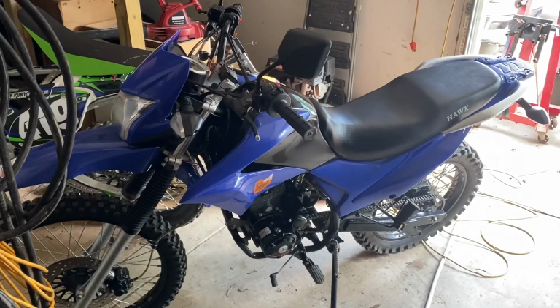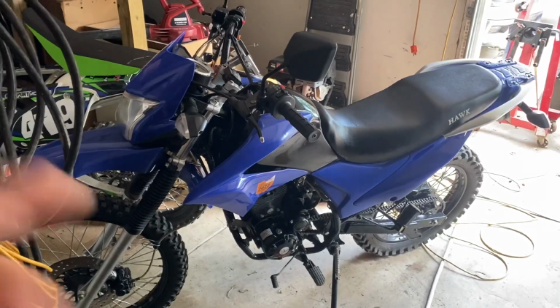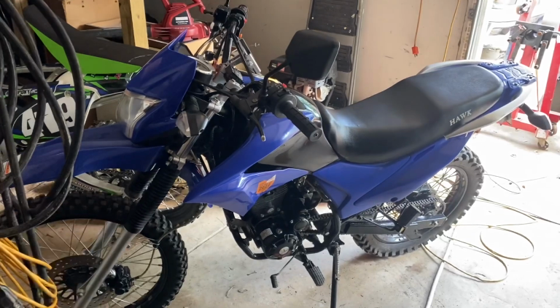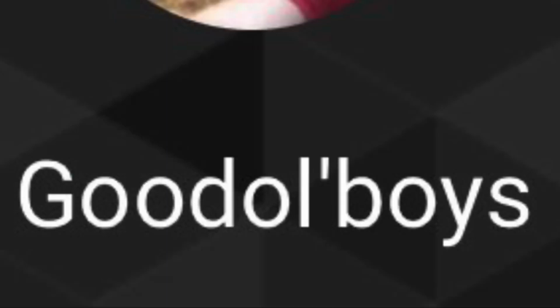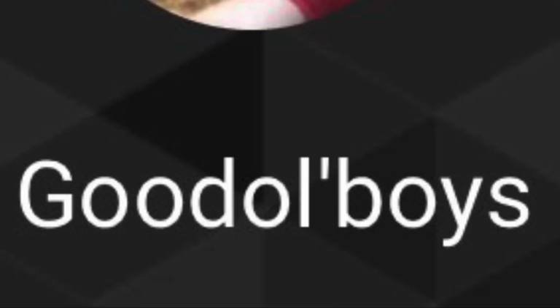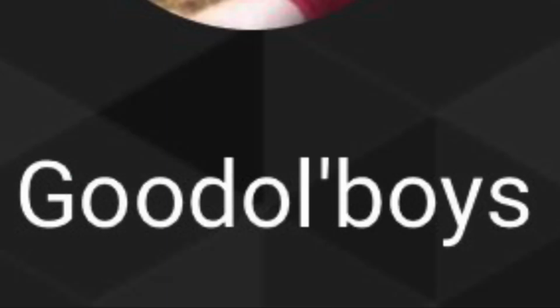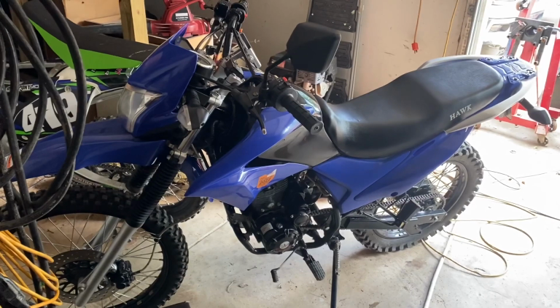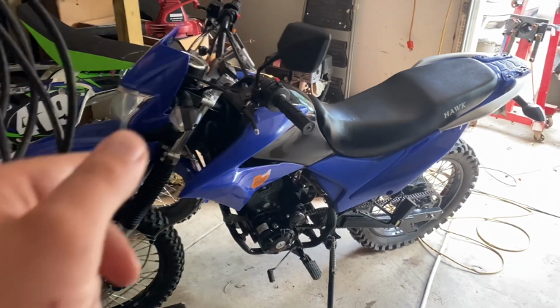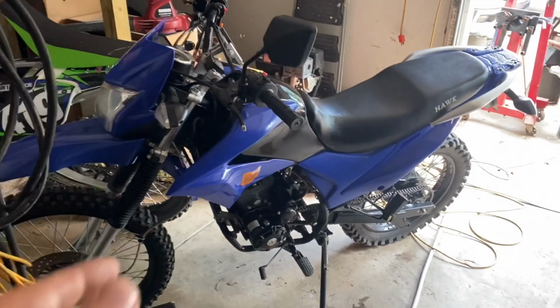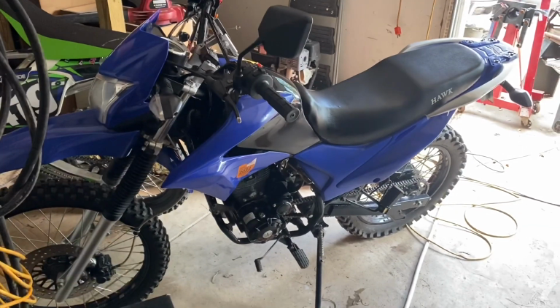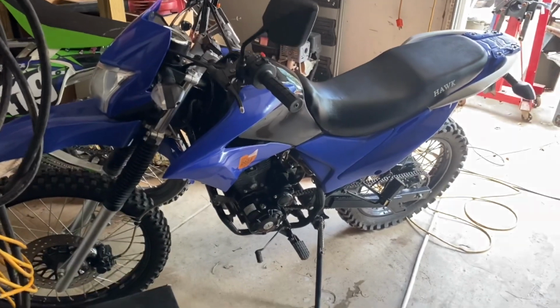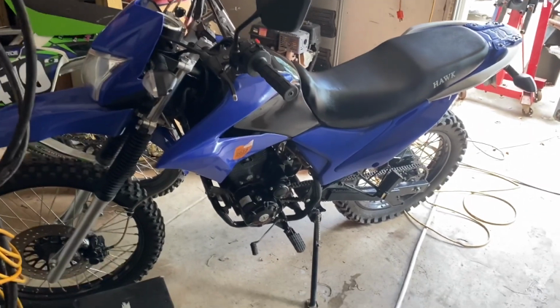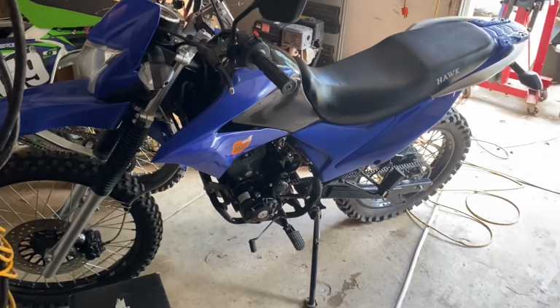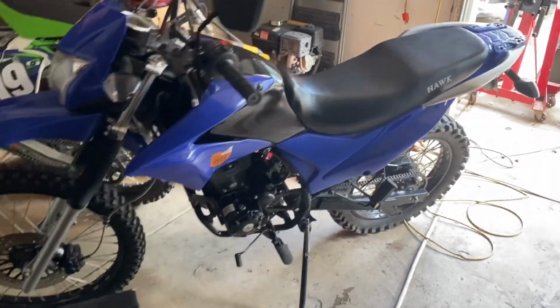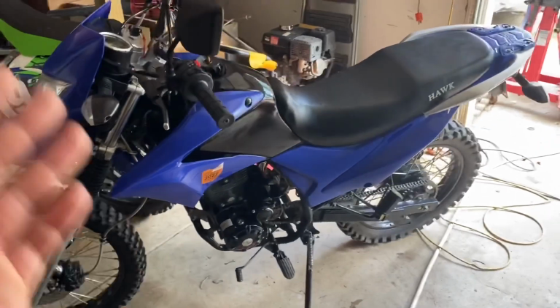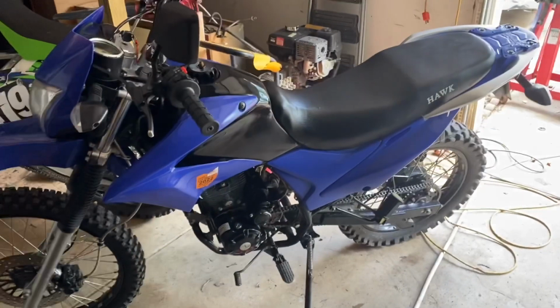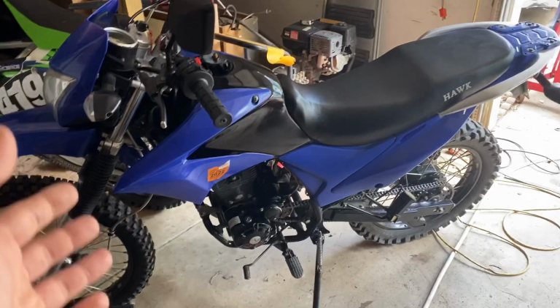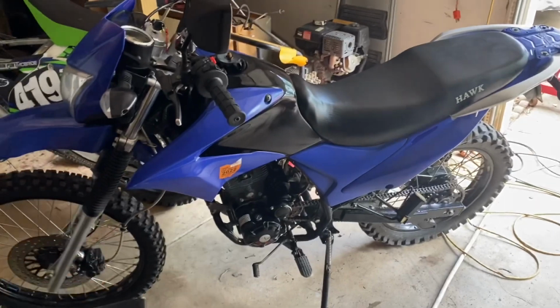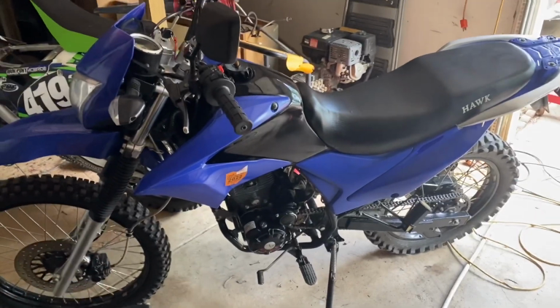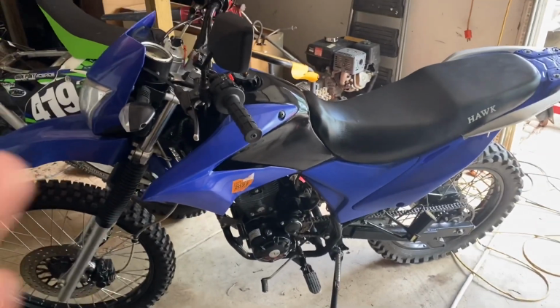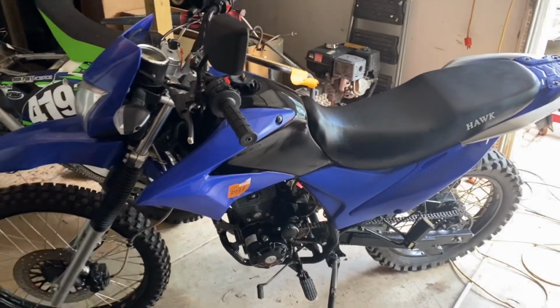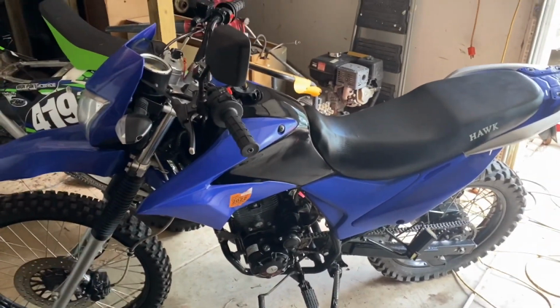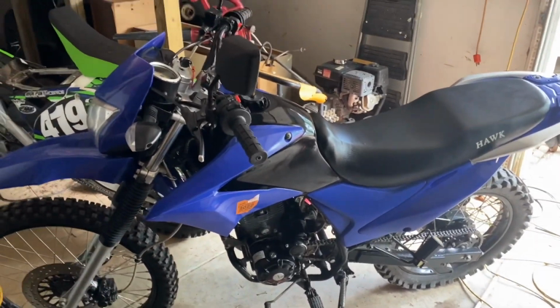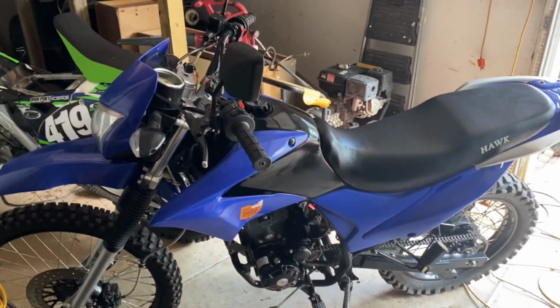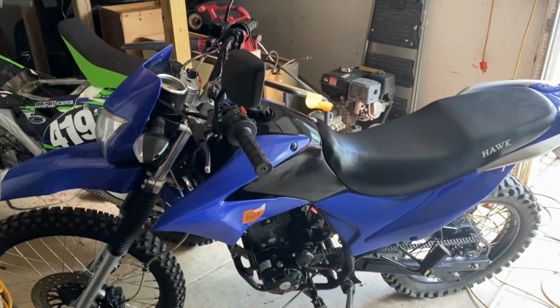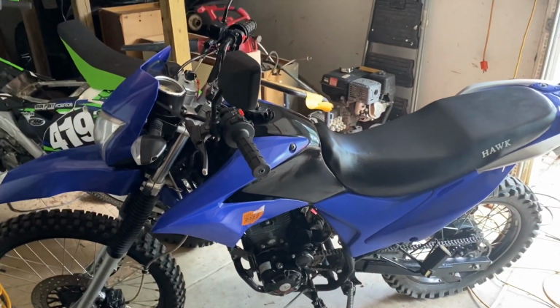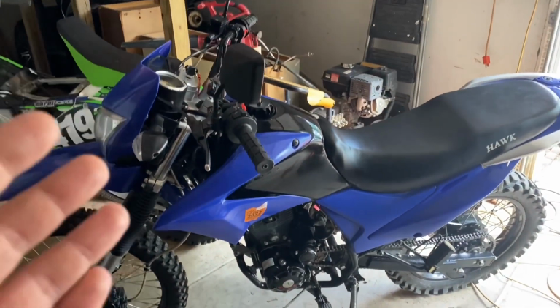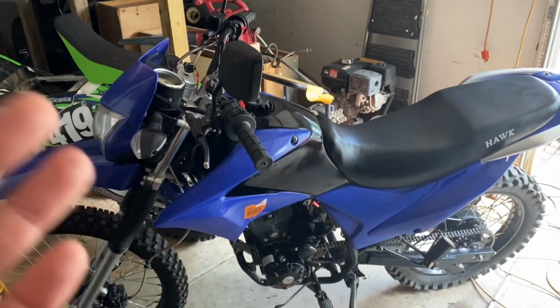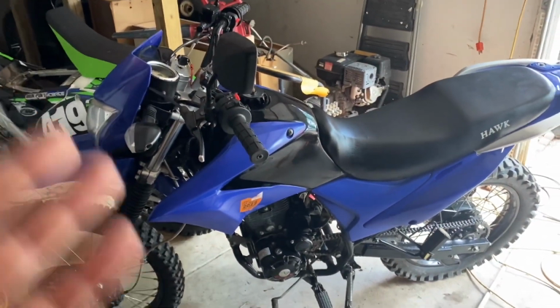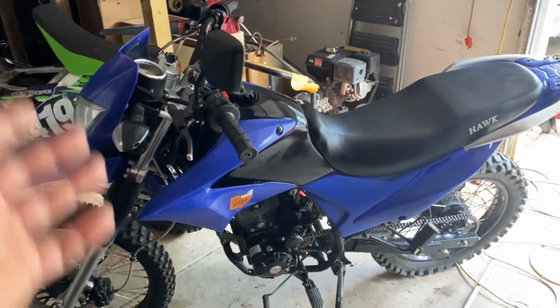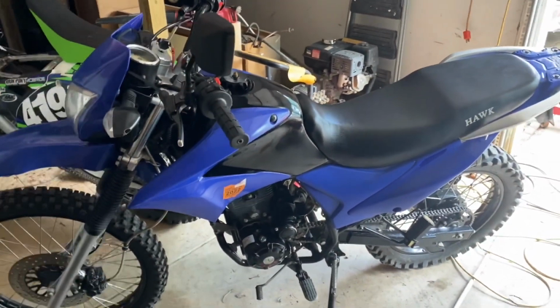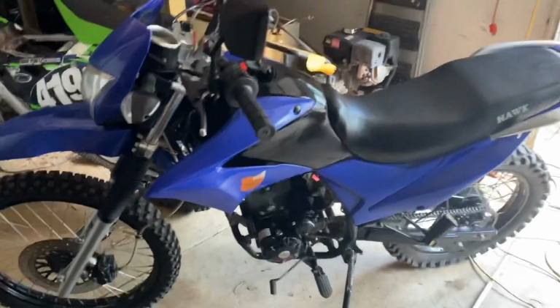Welcome back to the Good Ol' Boys channel. This is my 2019 Hawk 250 and this is going to be an update to the best Hawk 250 gearing video.